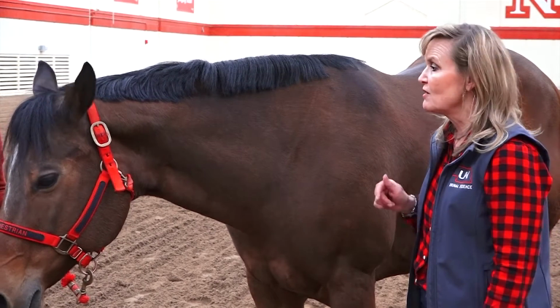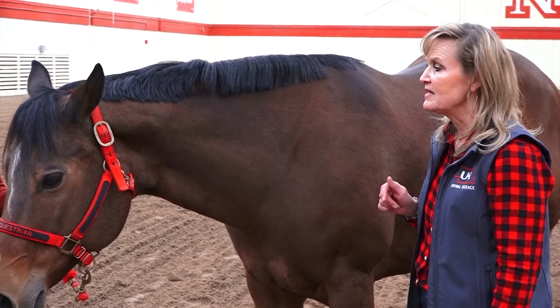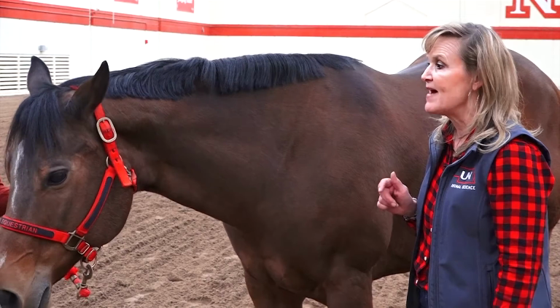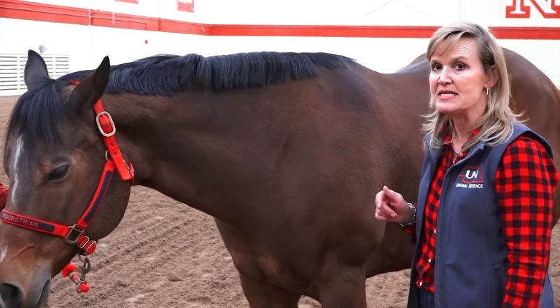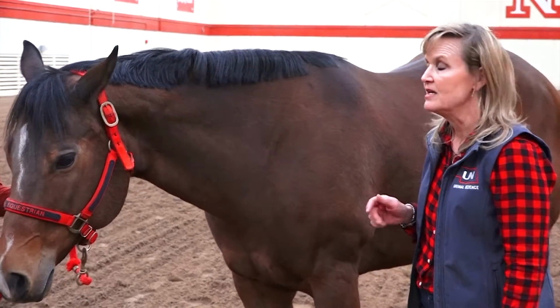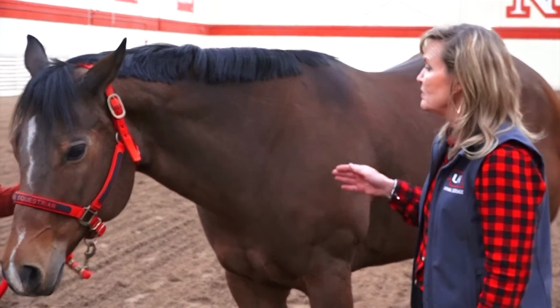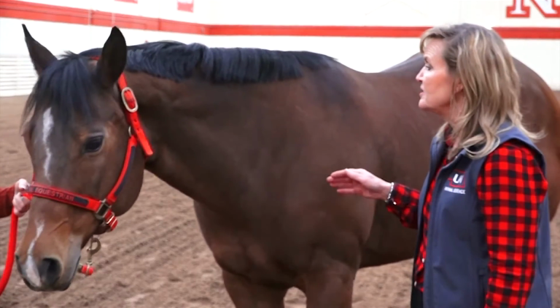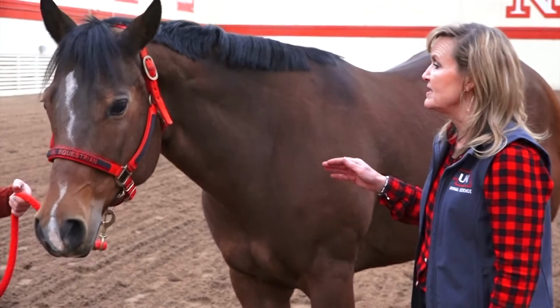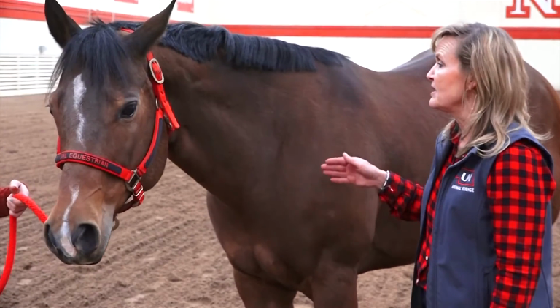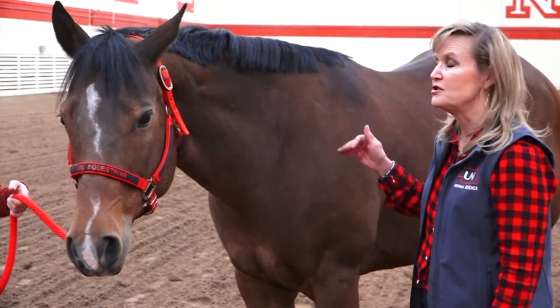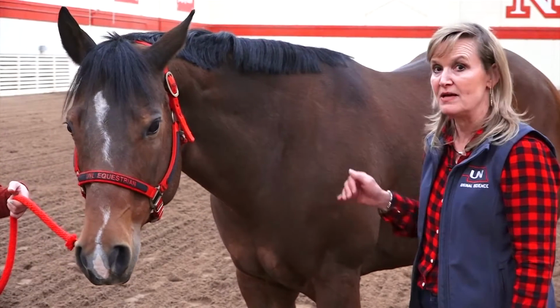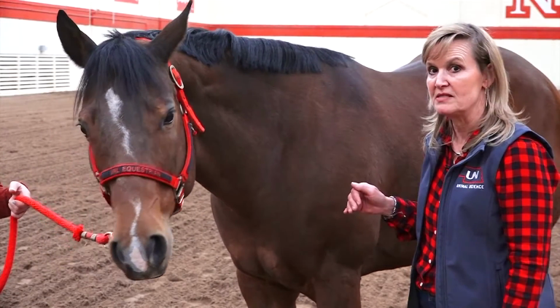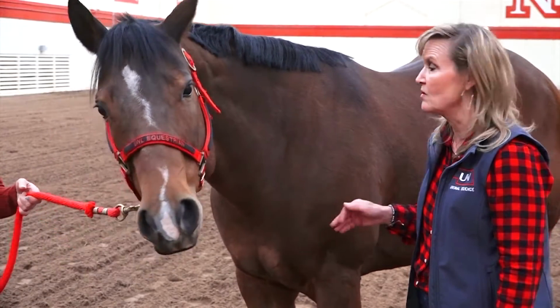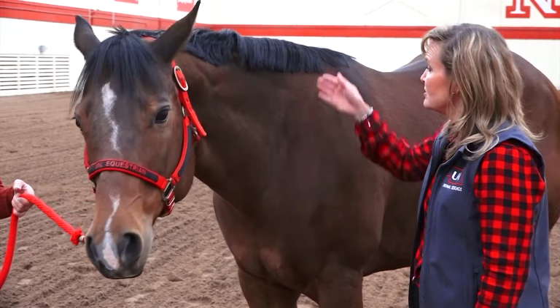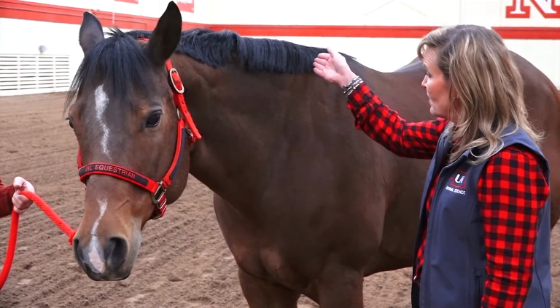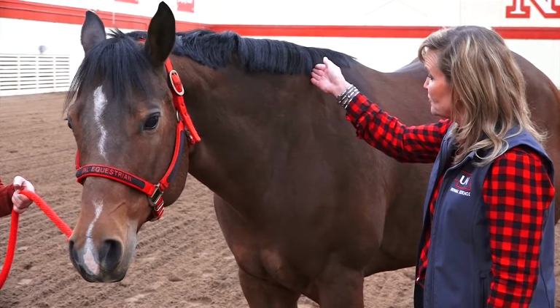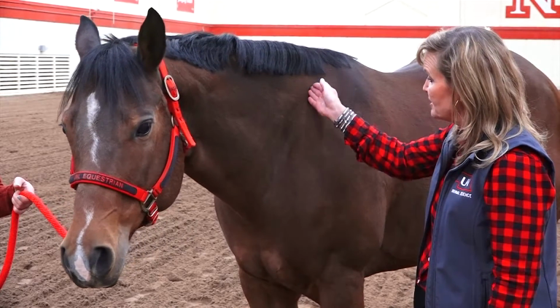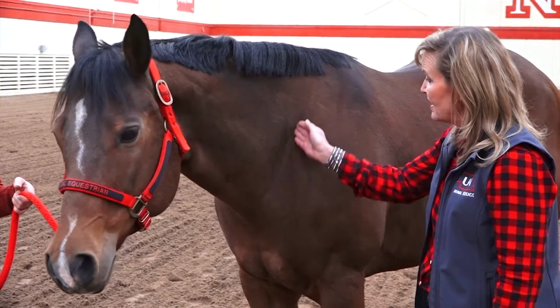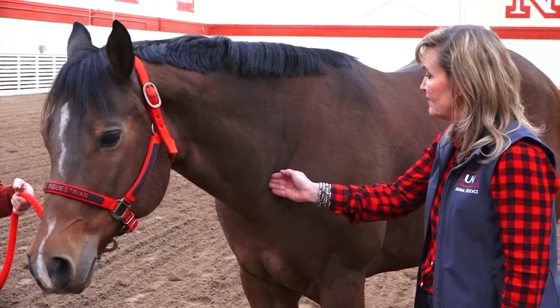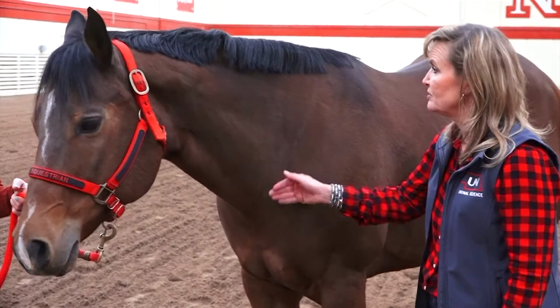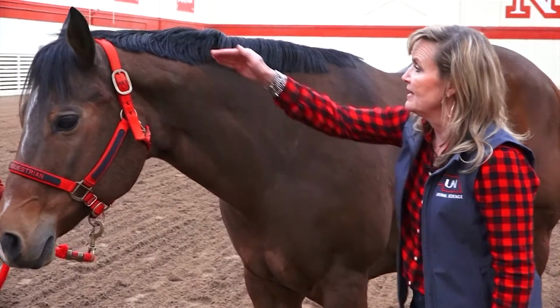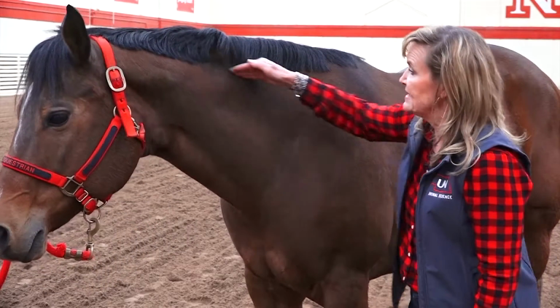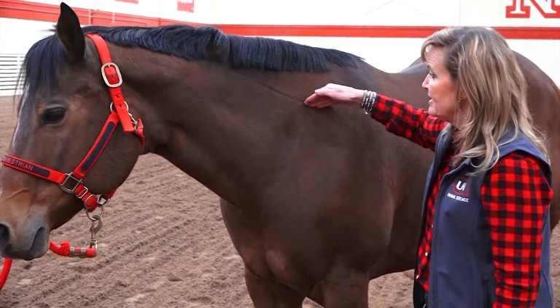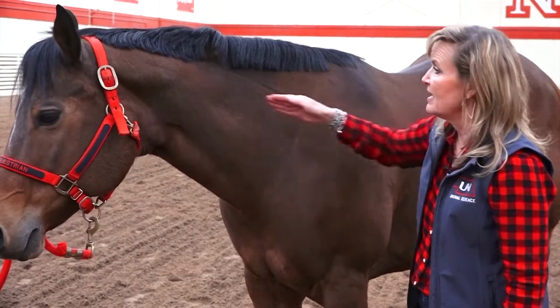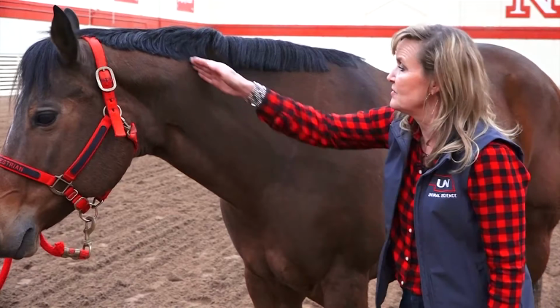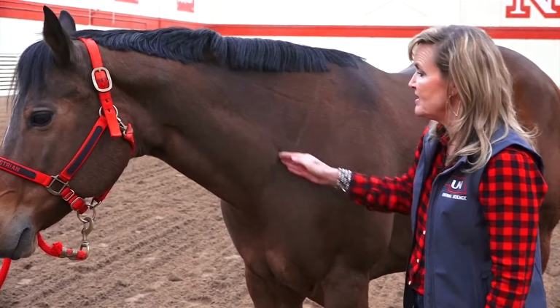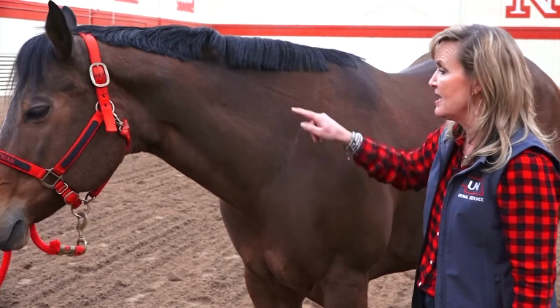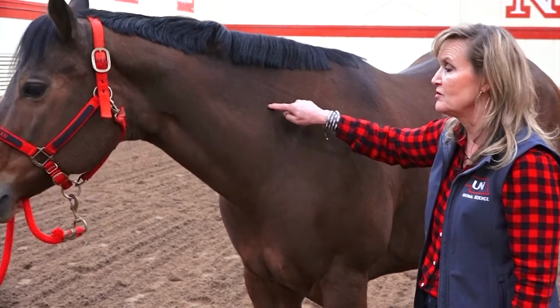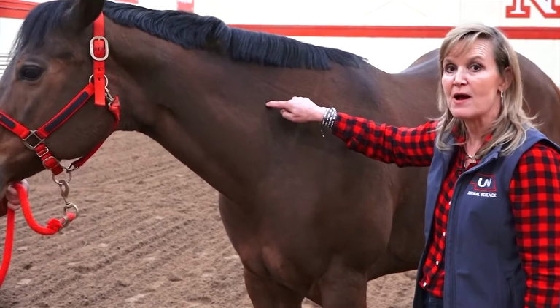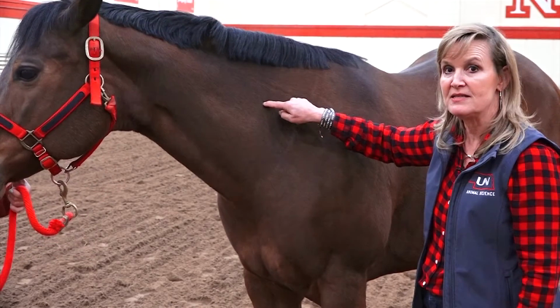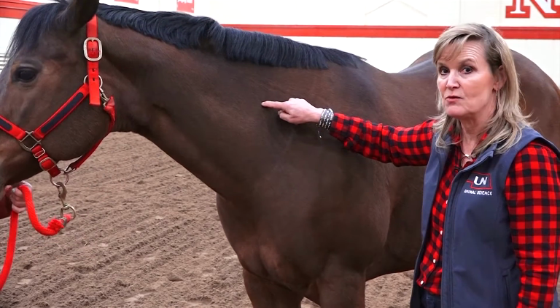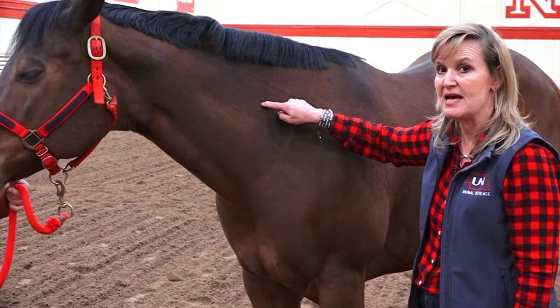If we're going to give a vaccine in the neck, we want to make sure that you don't make the horse's neck sore. What you want to do is draw an imaginary line in front of the shoulder and you're going to go to a spot right in the center of that horse's neck.